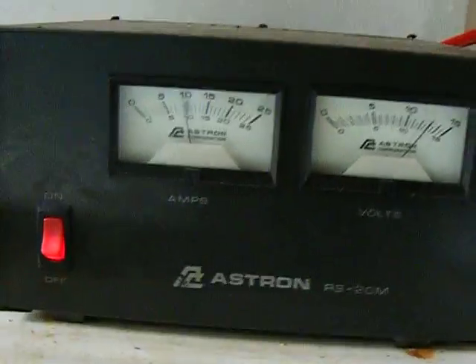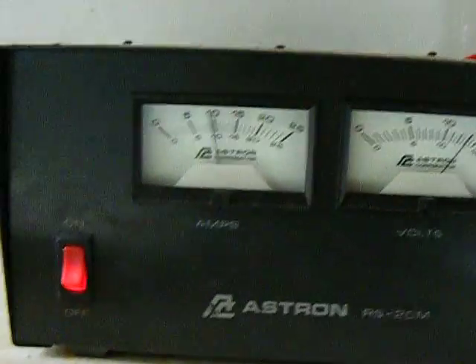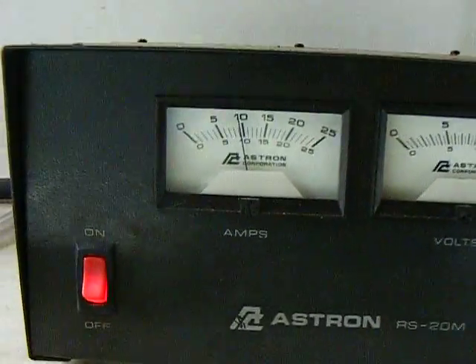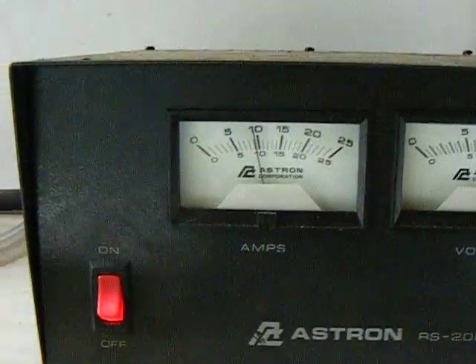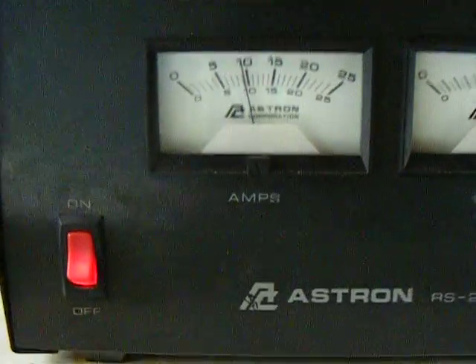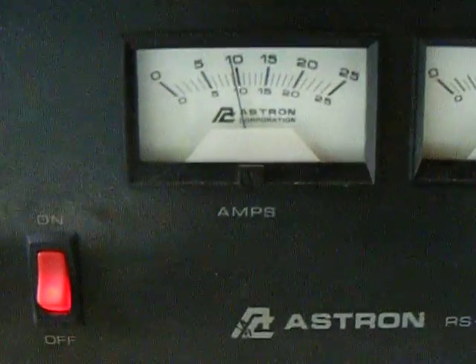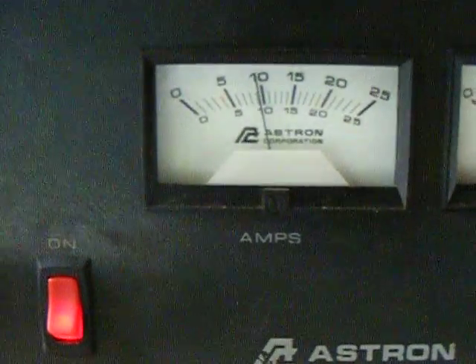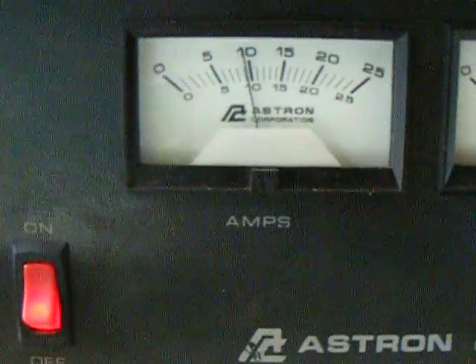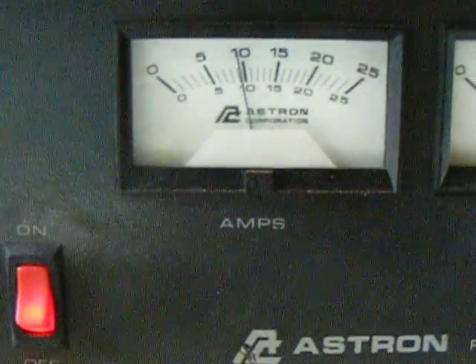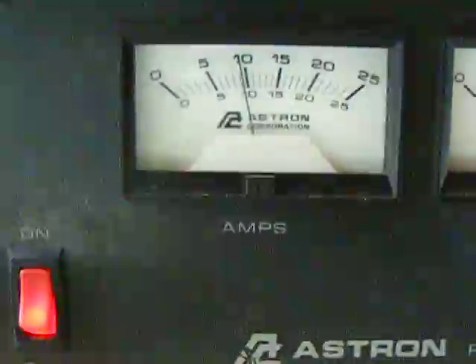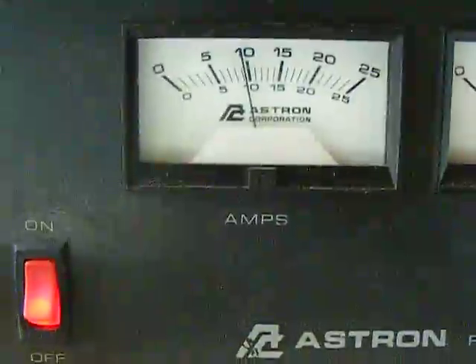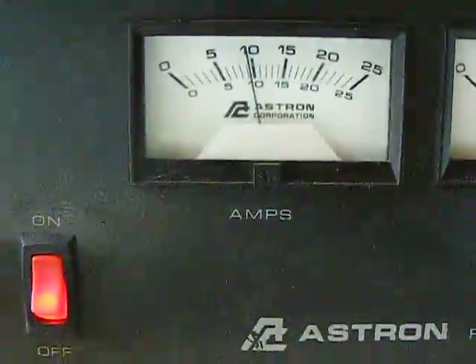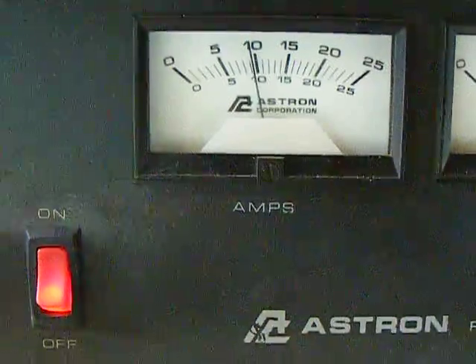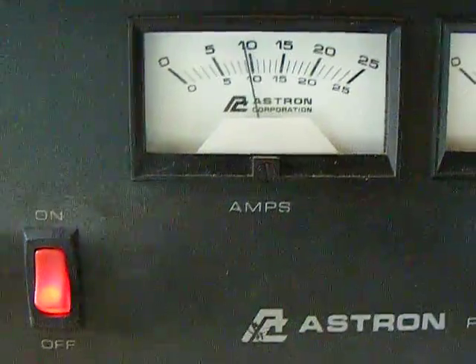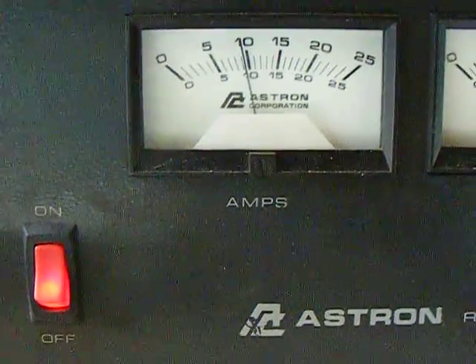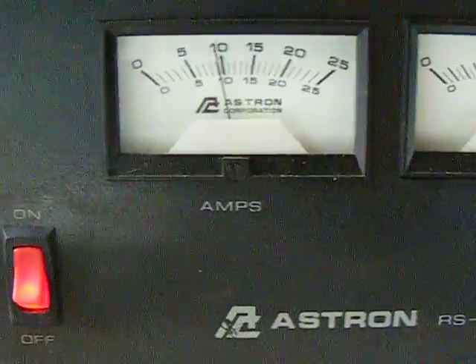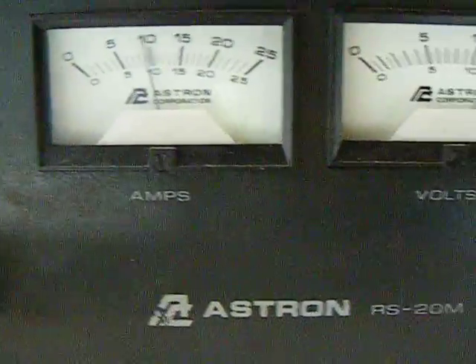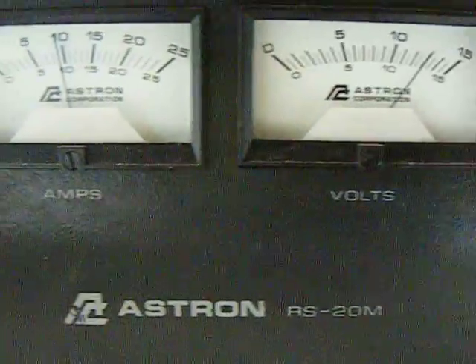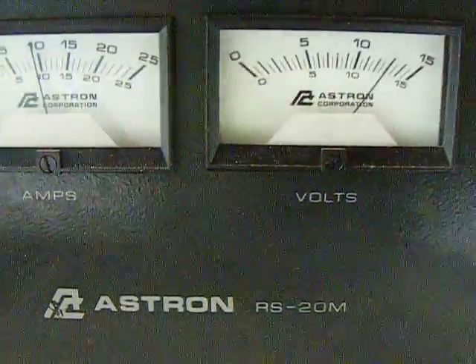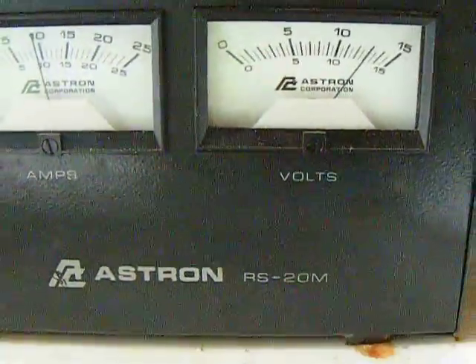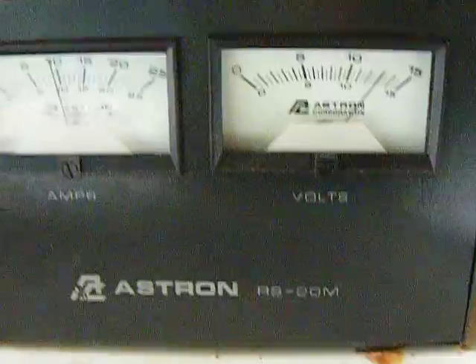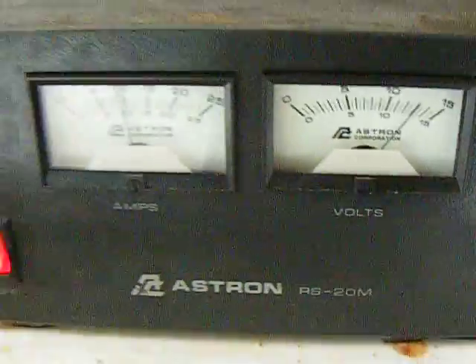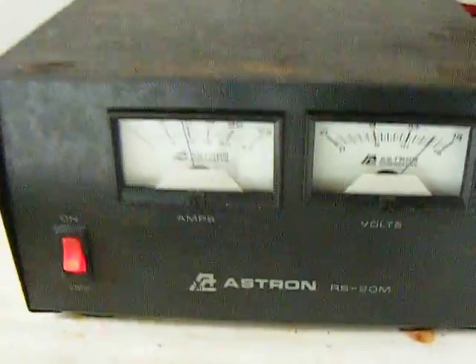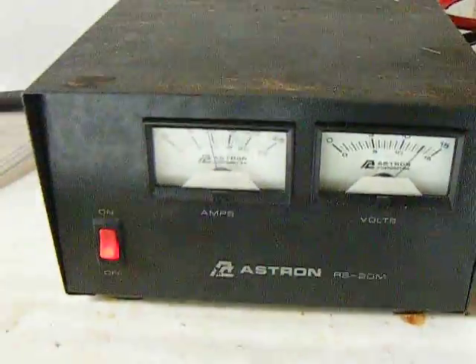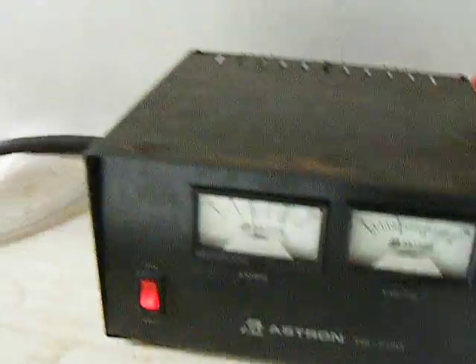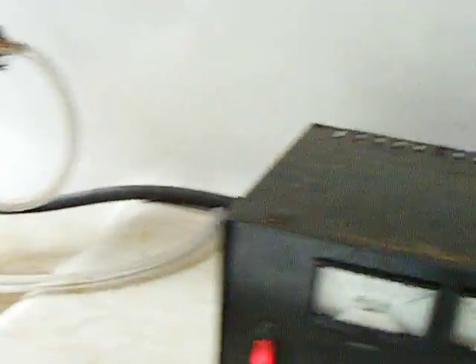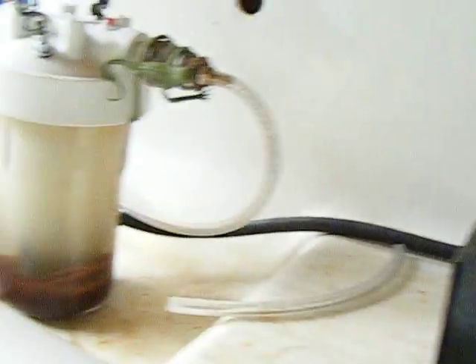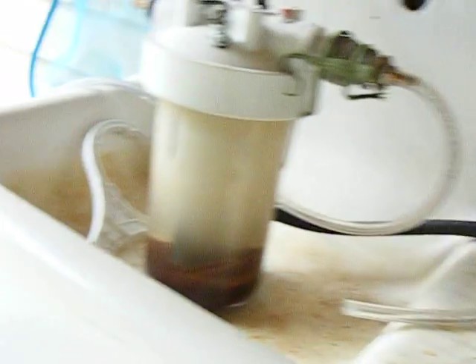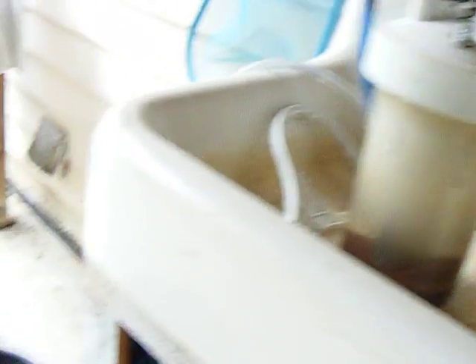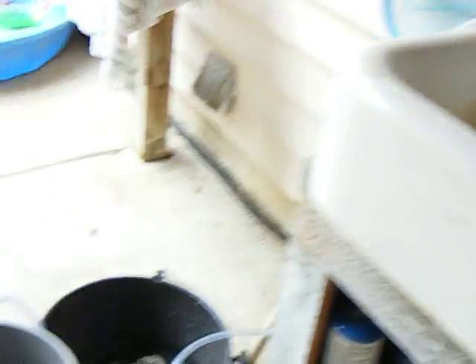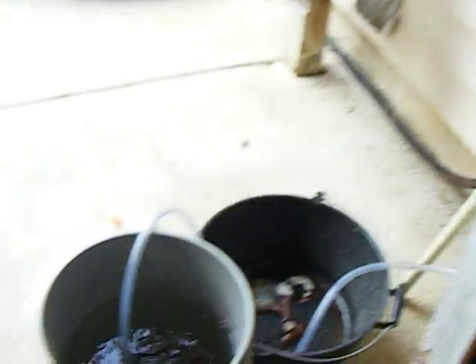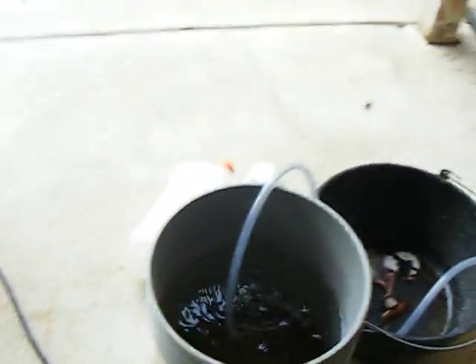And the amp dropped down just a little bit, down to about 9 amp. Still at 13.8 volt. And the gas is still the same.